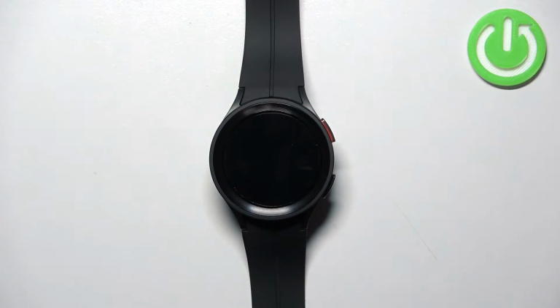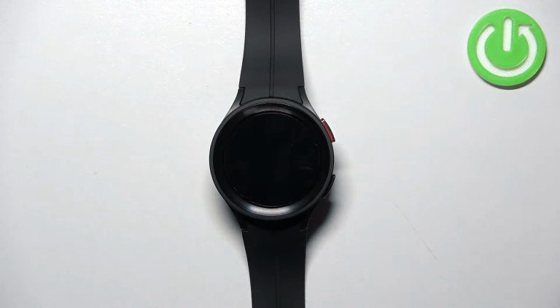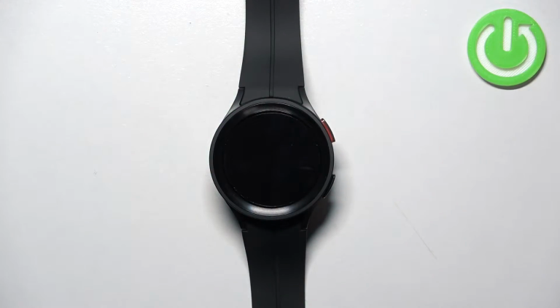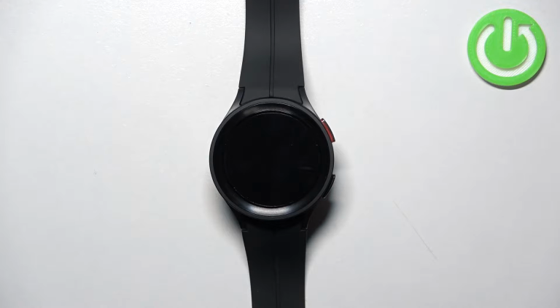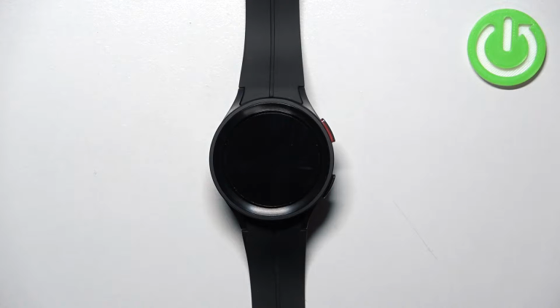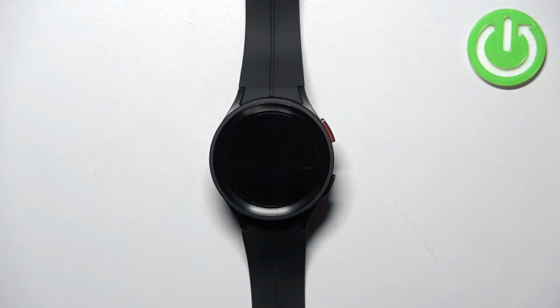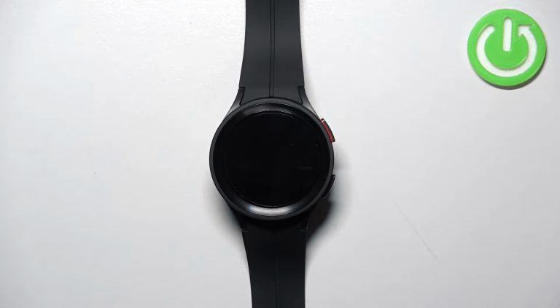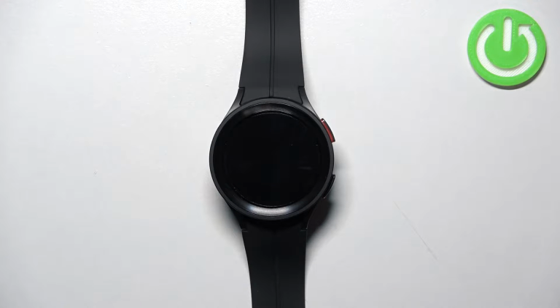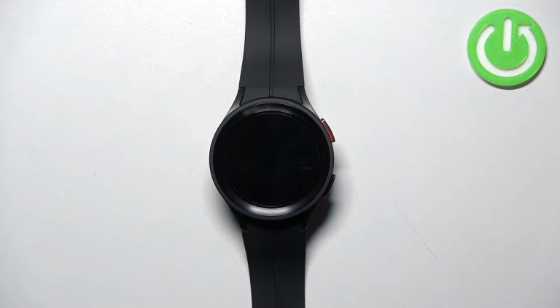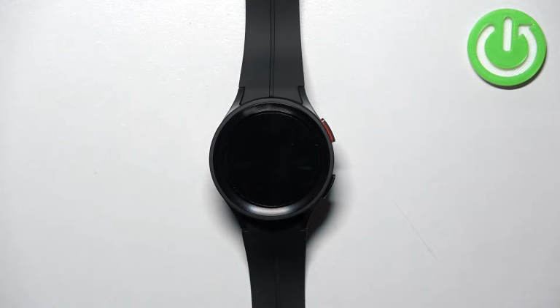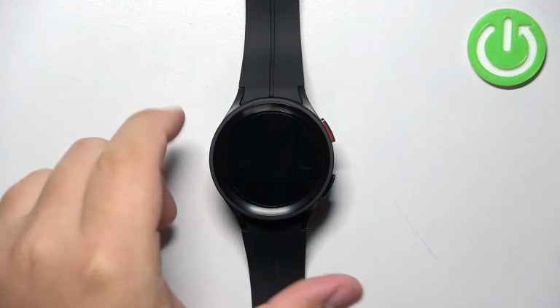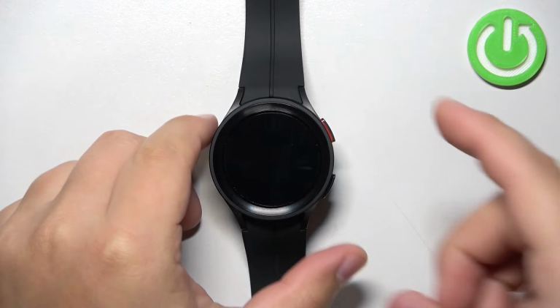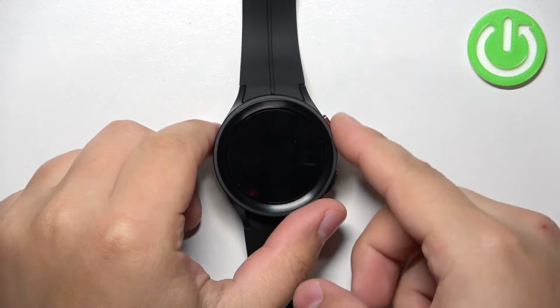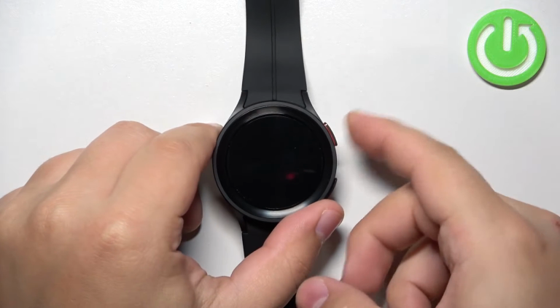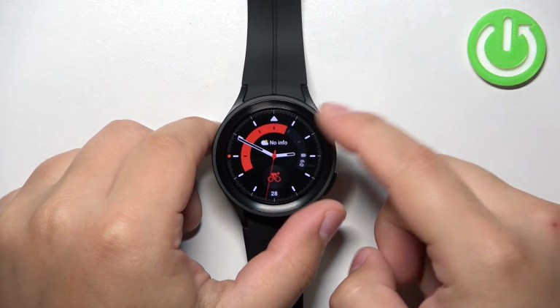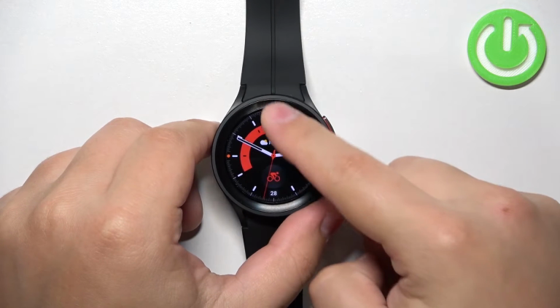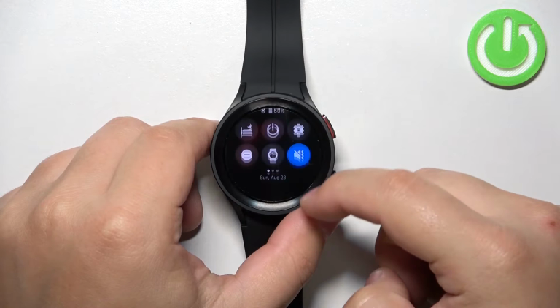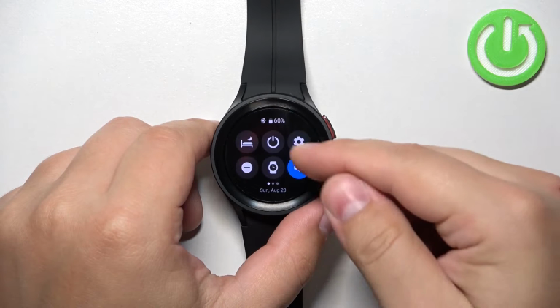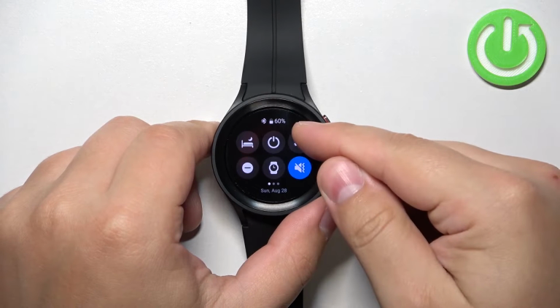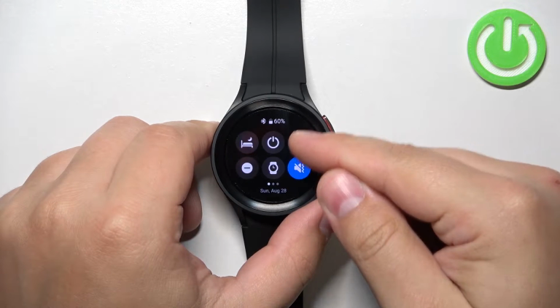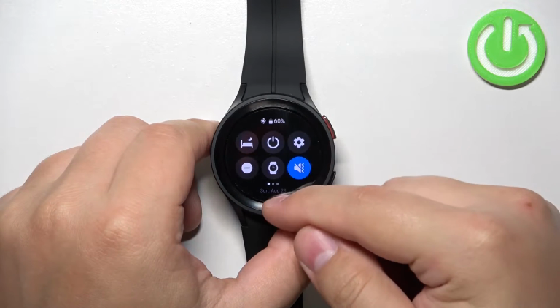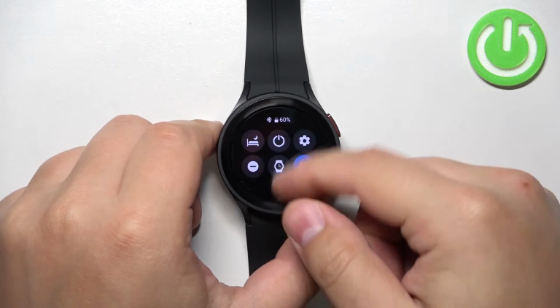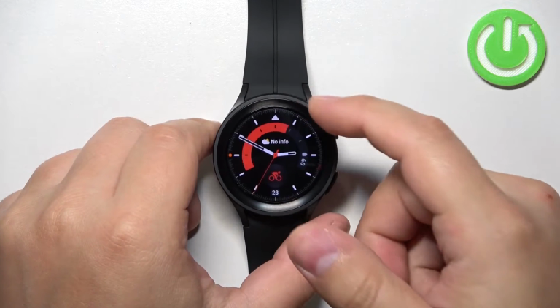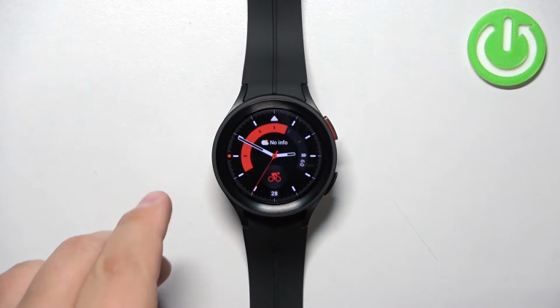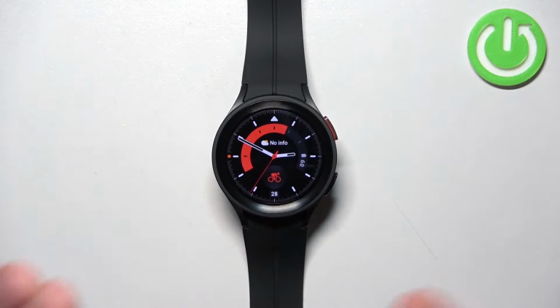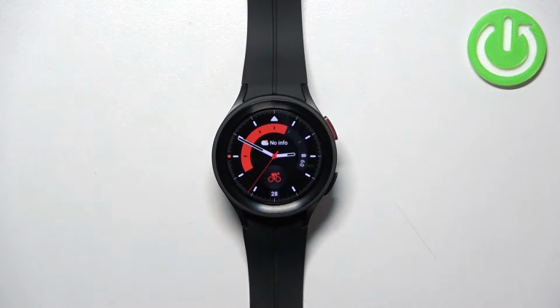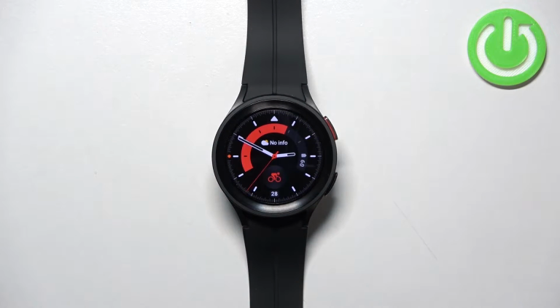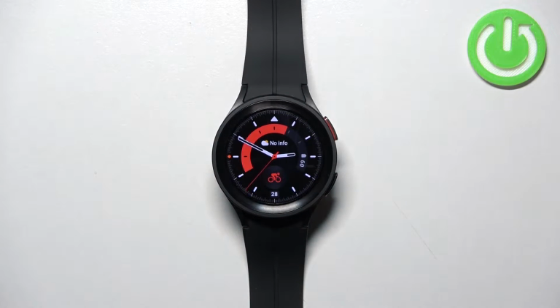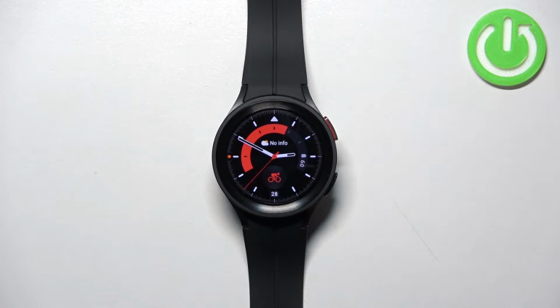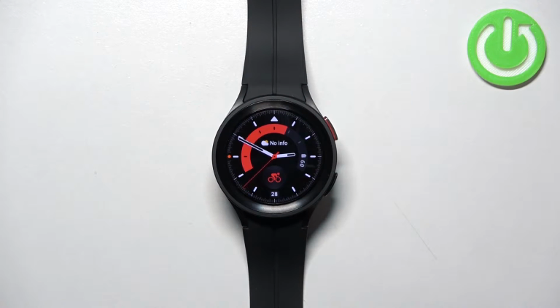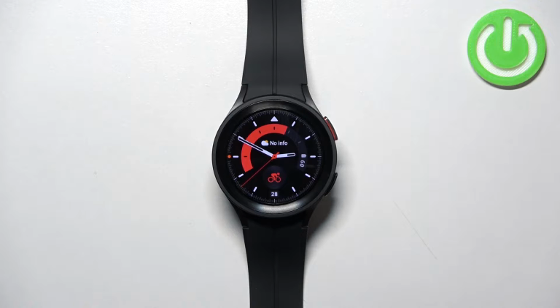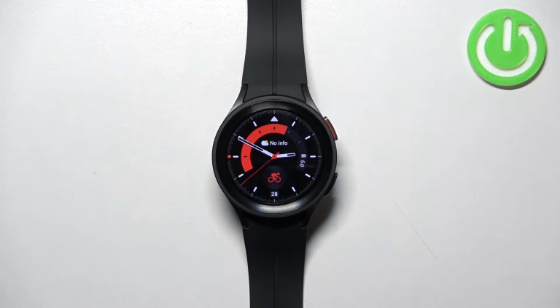Before we start, if you want to factory reset your watch, make sure that the battery level on your watch is at least above 30%, because if the battery dies during the resetting process it might damage your device.